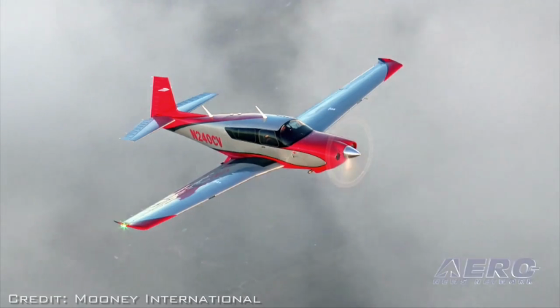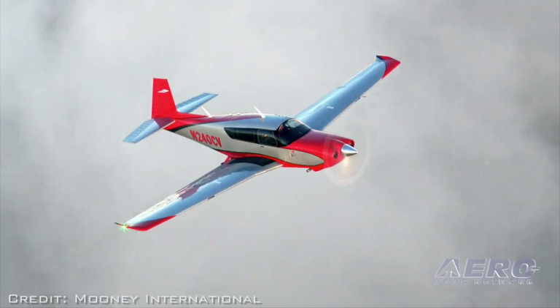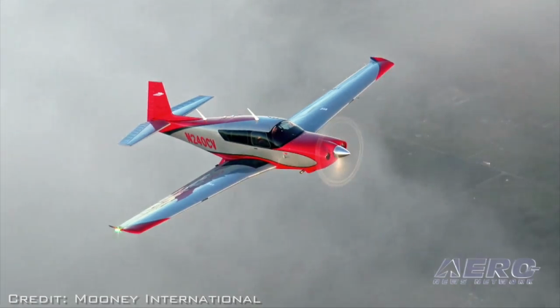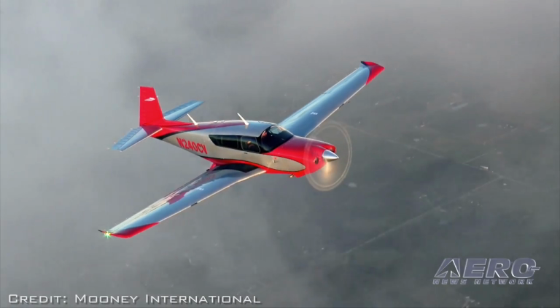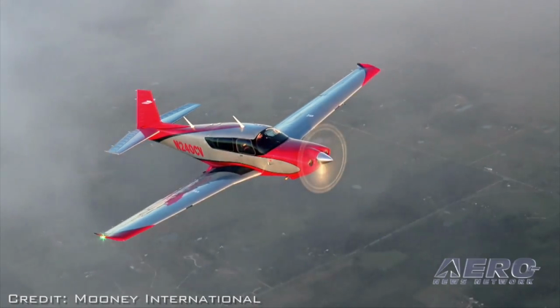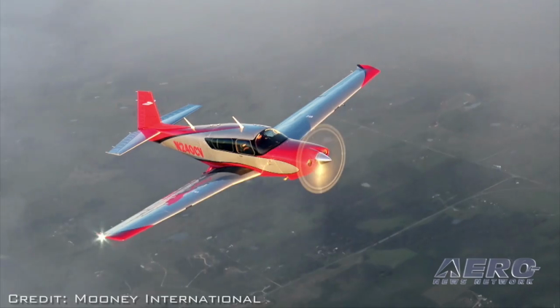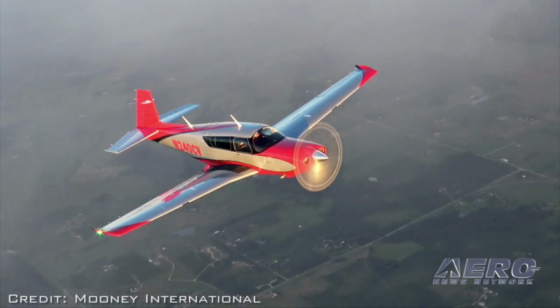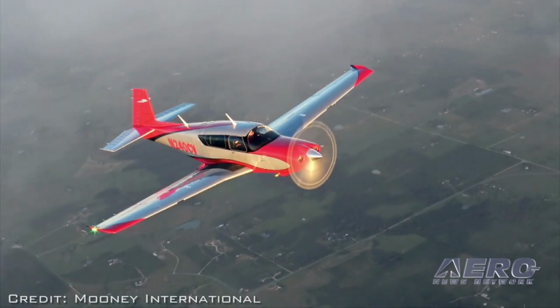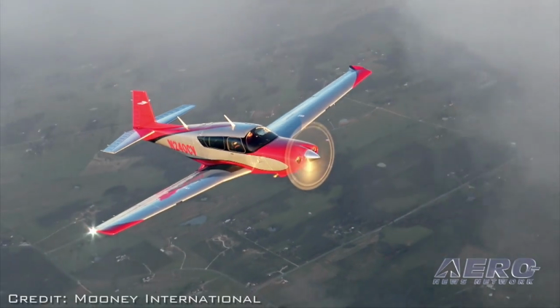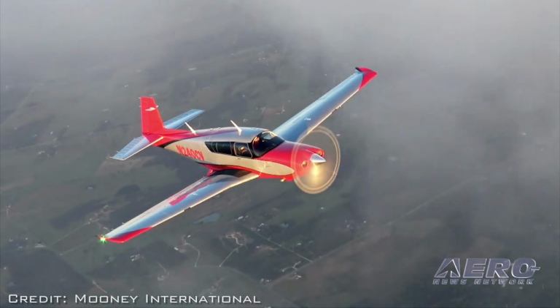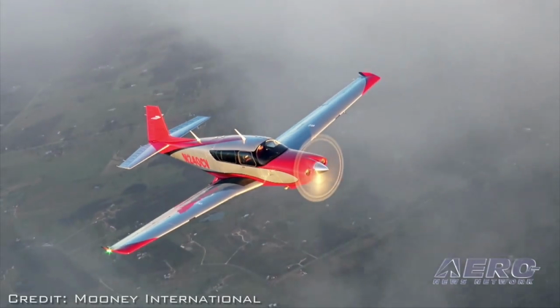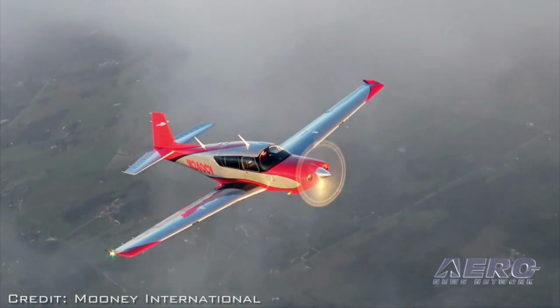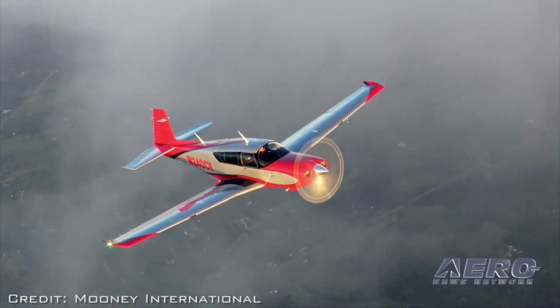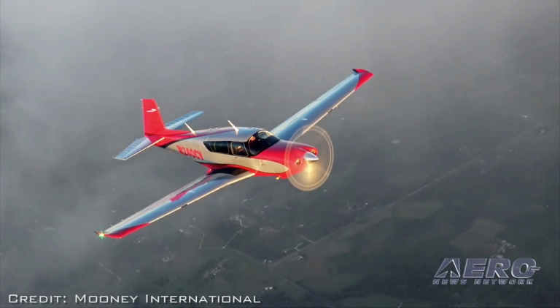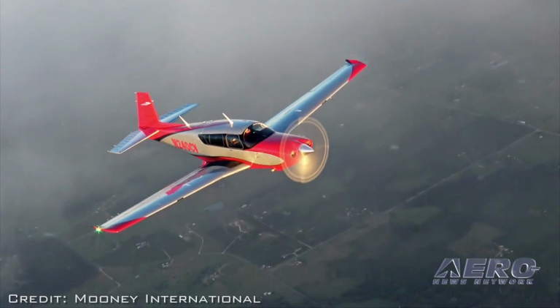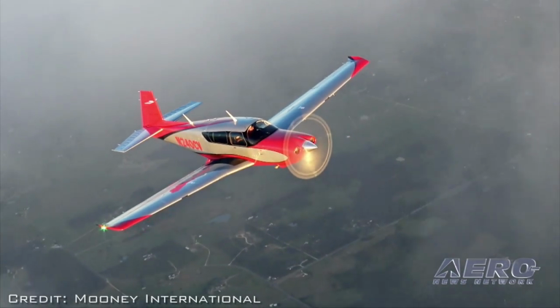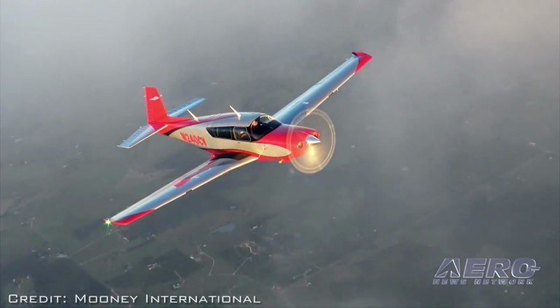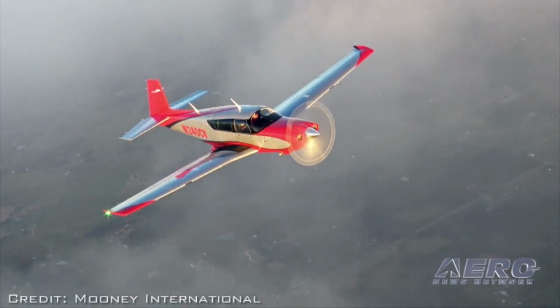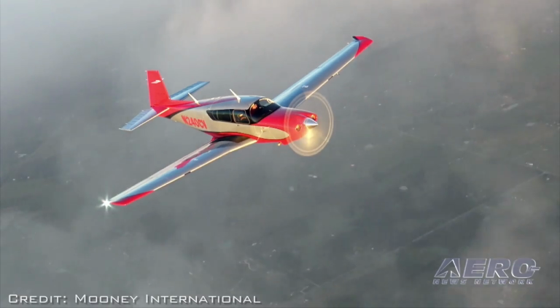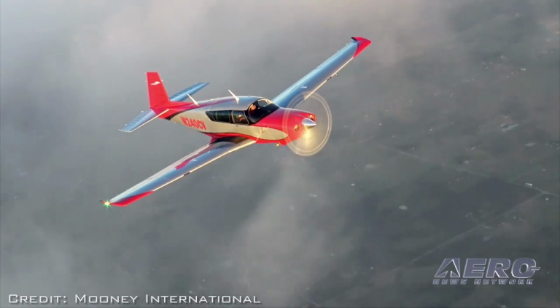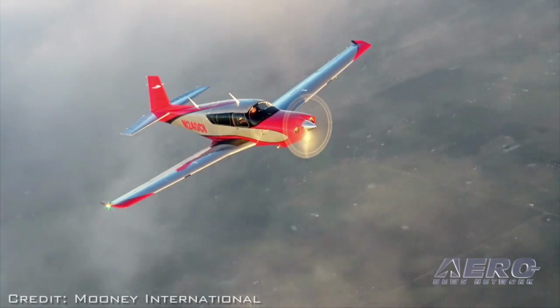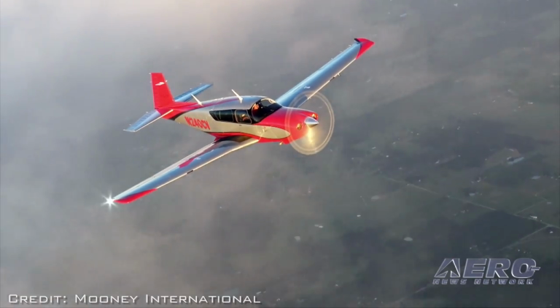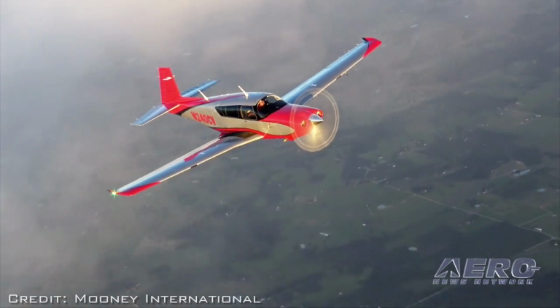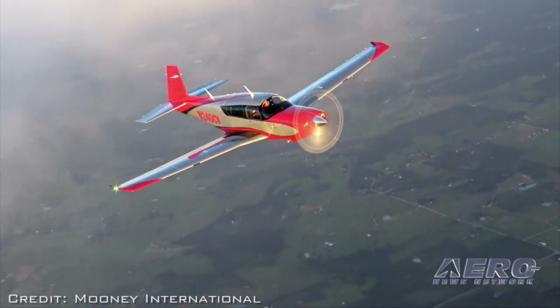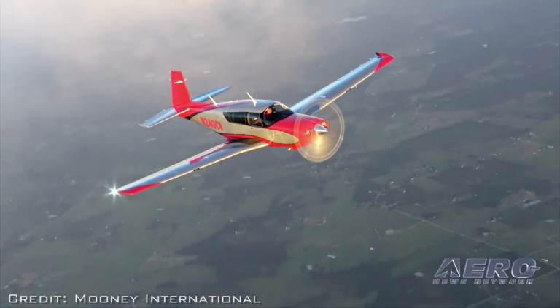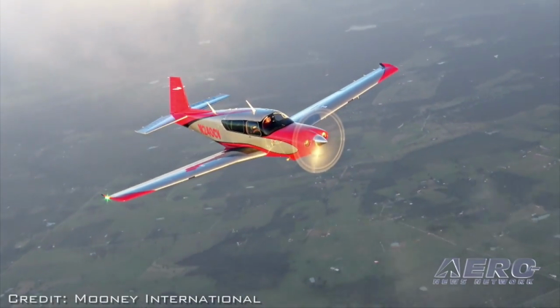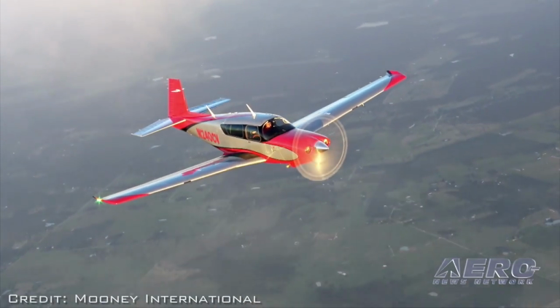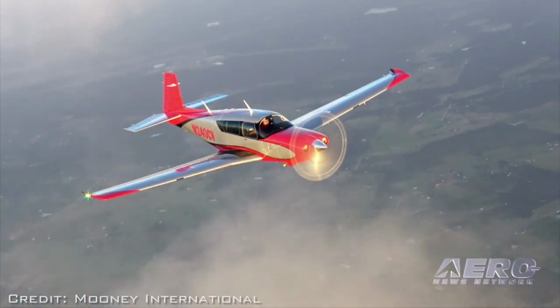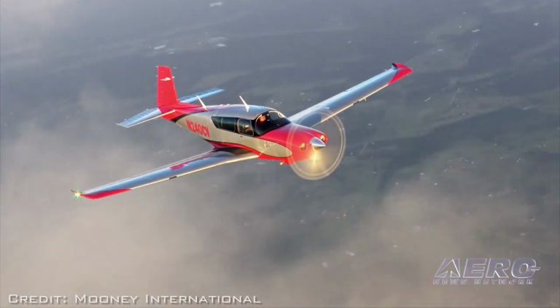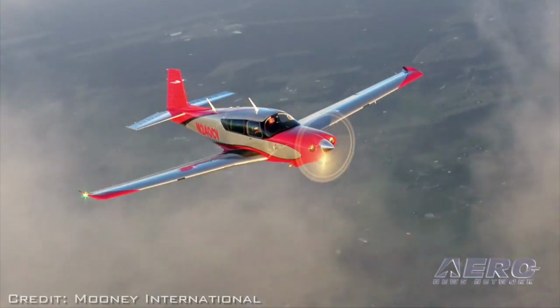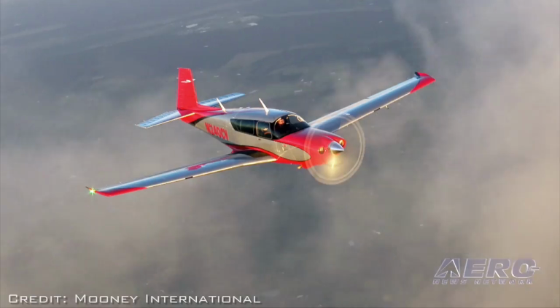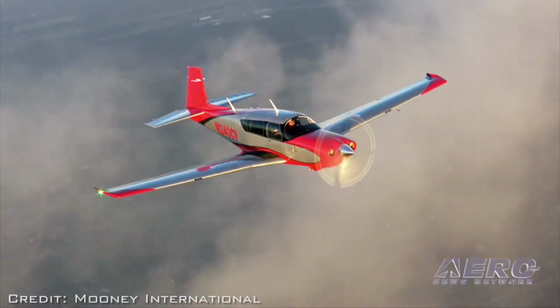What's a comfortably equipped Ovation and a comfortably equipped Acclaim going to go for at this point? The Acclaim Ultra will be $769,000 — that's a loaded aircraft — and $679,000 for the Ovation Ultra.